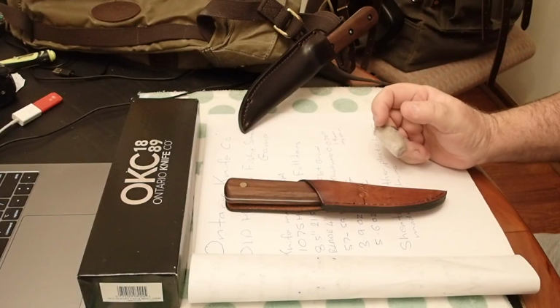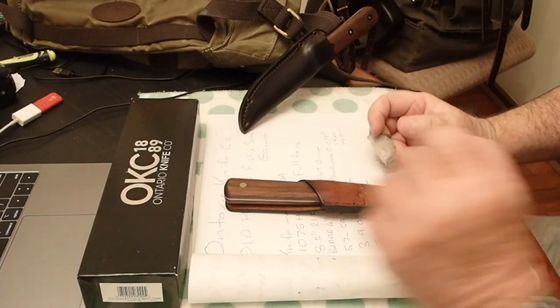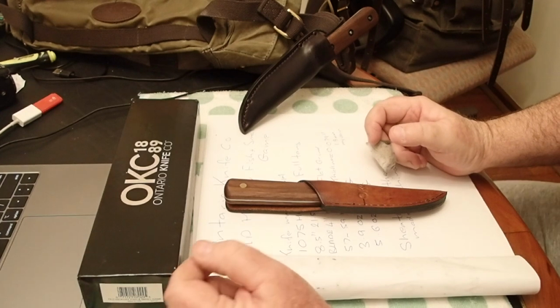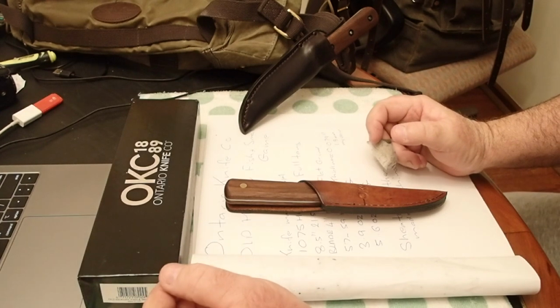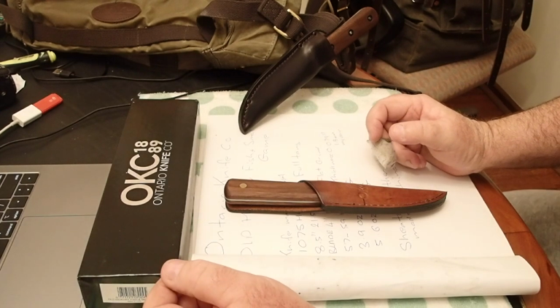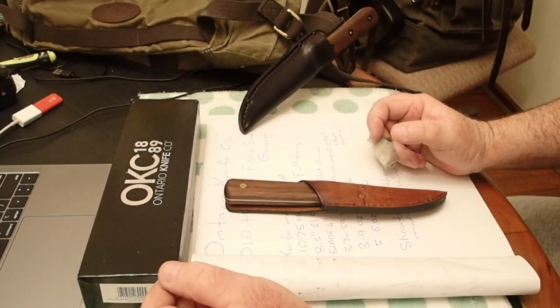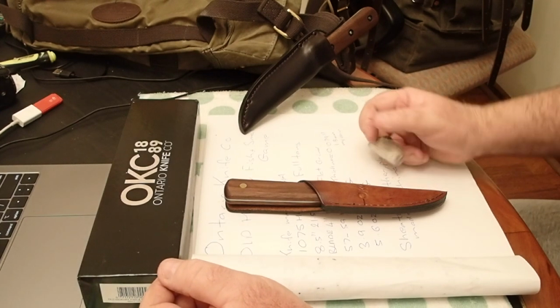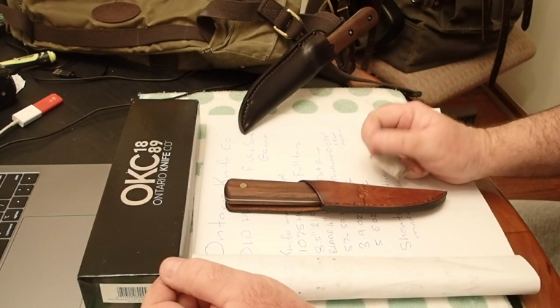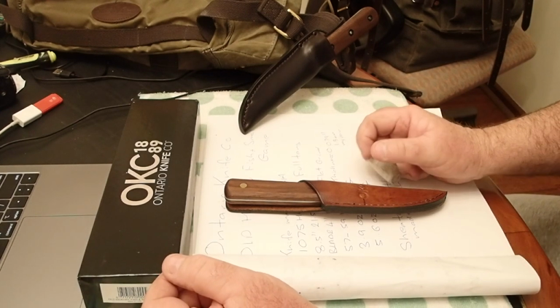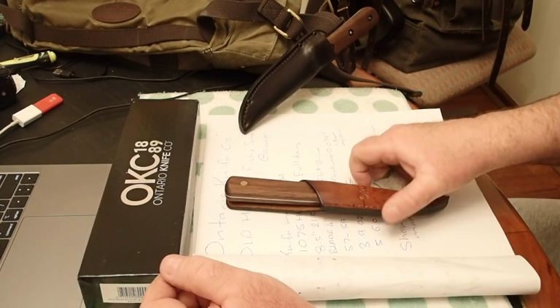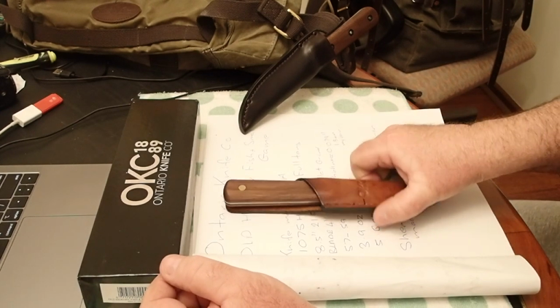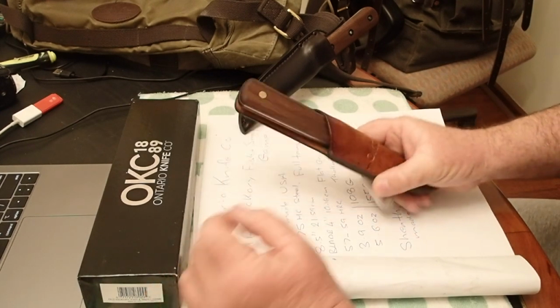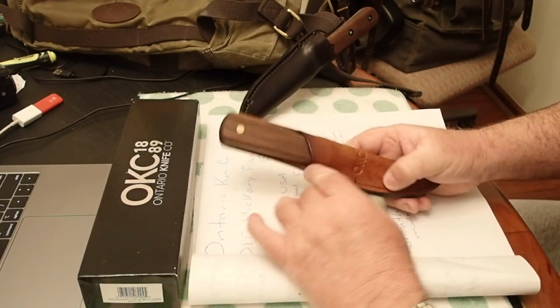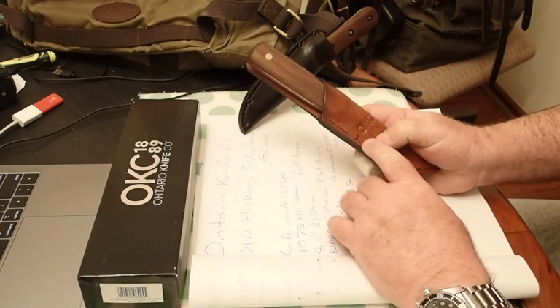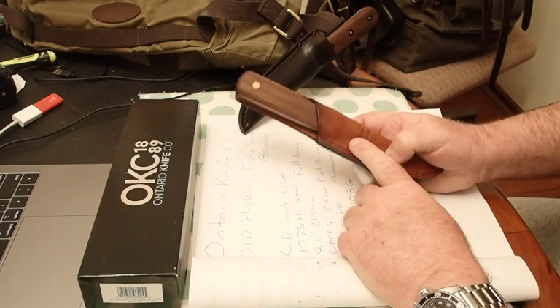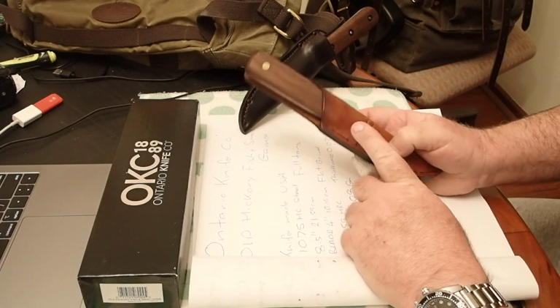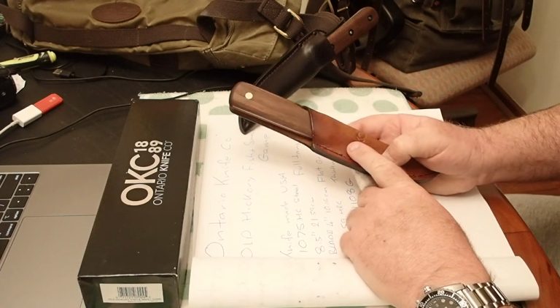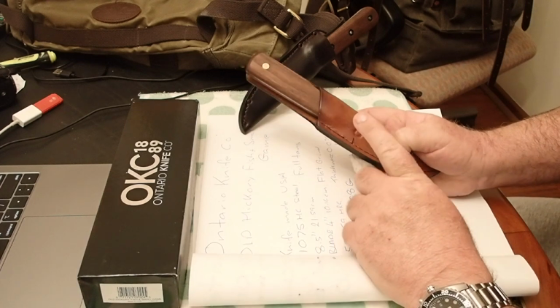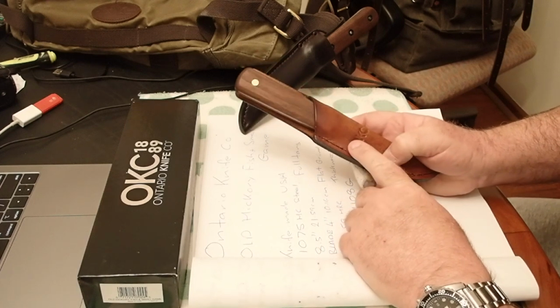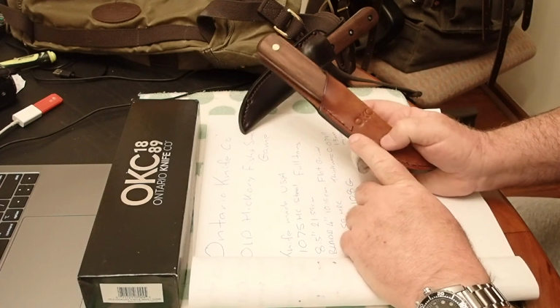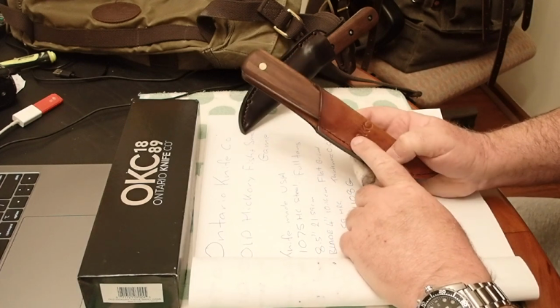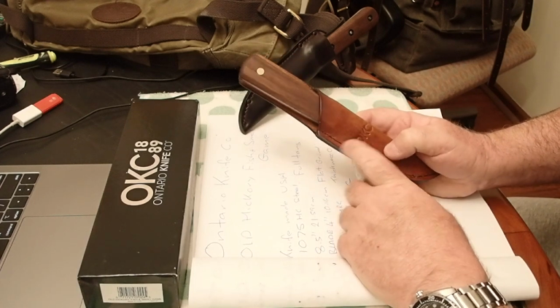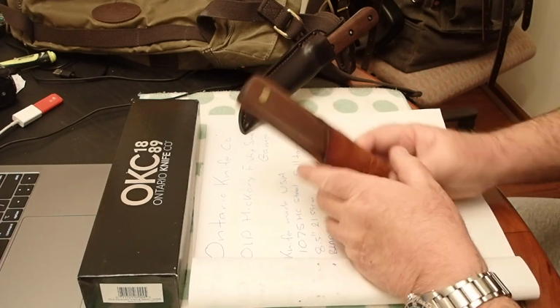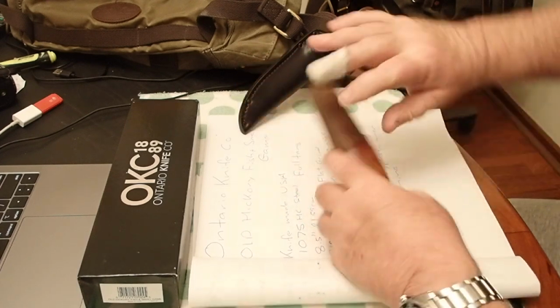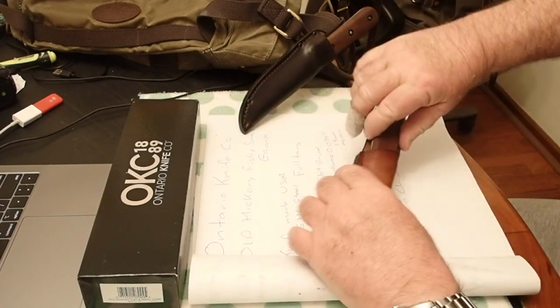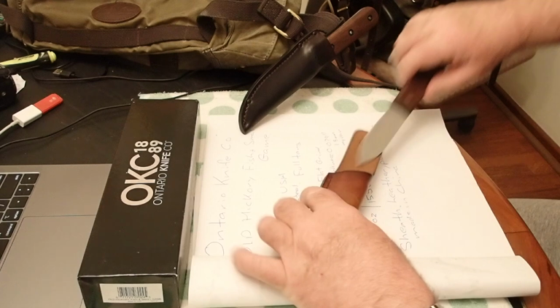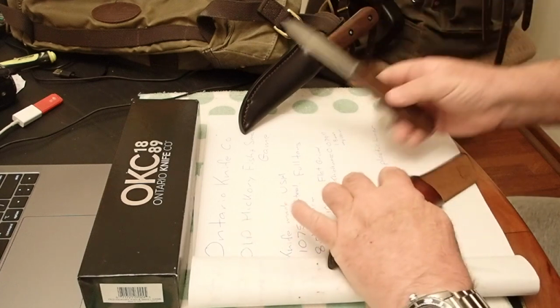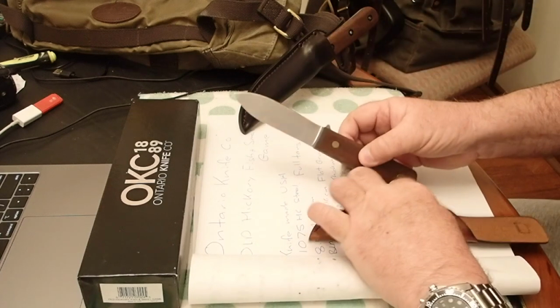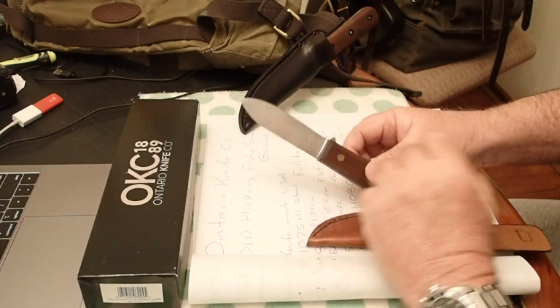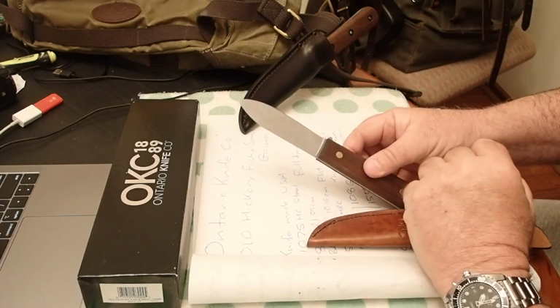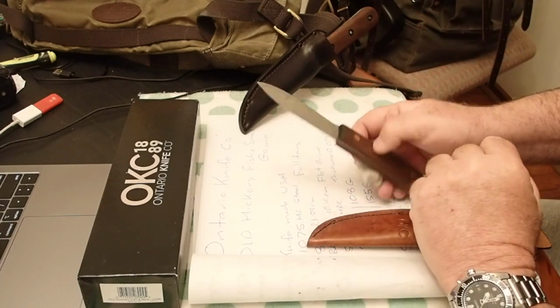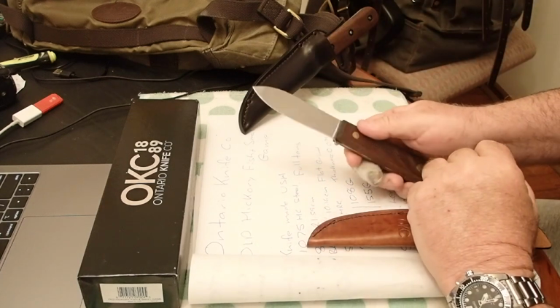Hi guys, Mike here from KES Bushcraft Down Under. Thought I'd knock you out a more in-depth review — I've already done a short video on the Ontario Knife Company Old Hickory Fish and Small Game. So it's sort of their take on the Kephart.